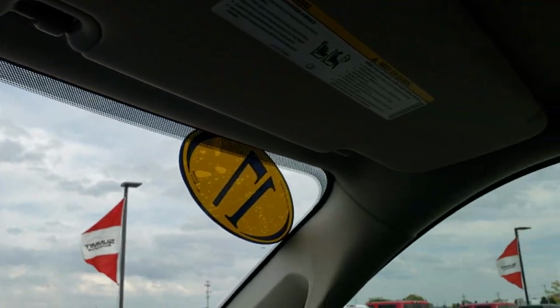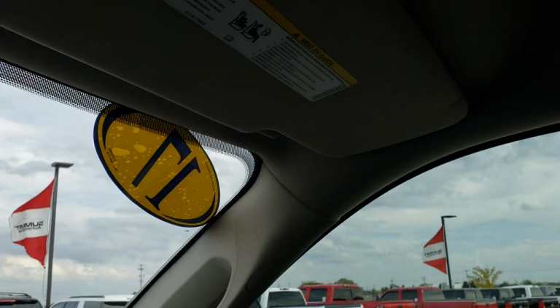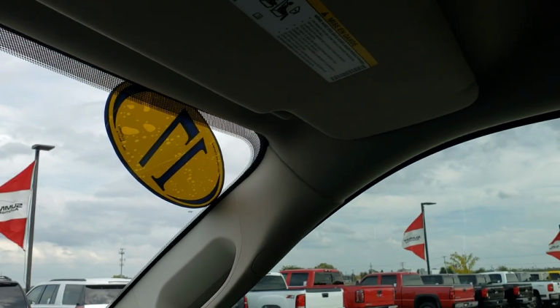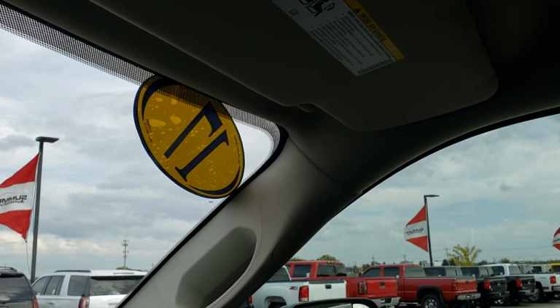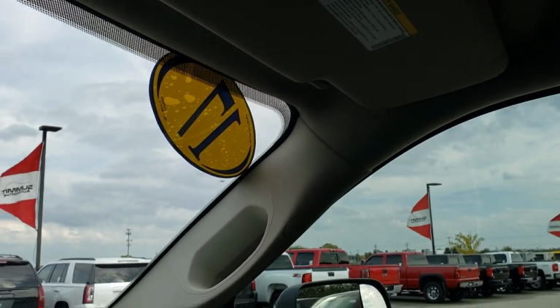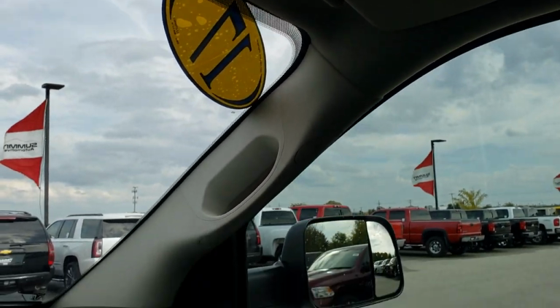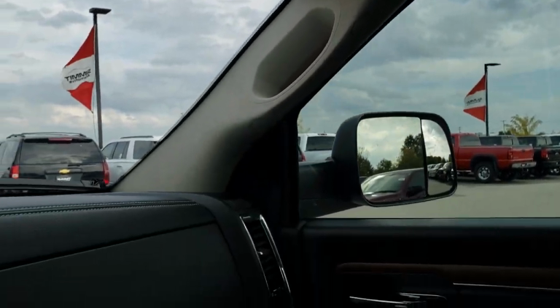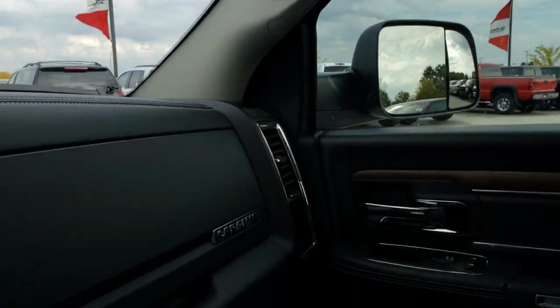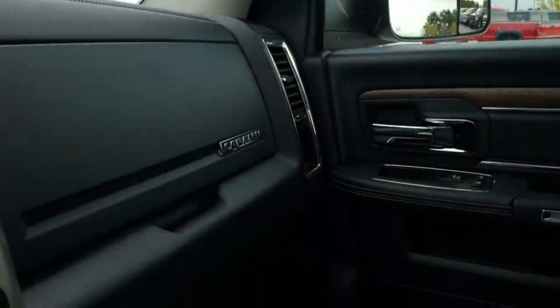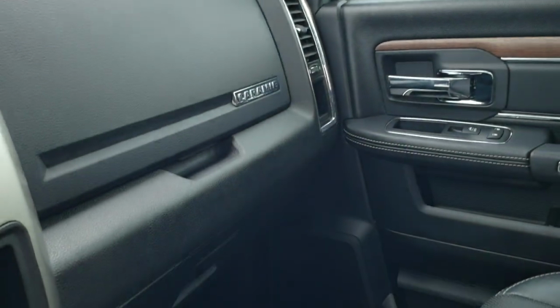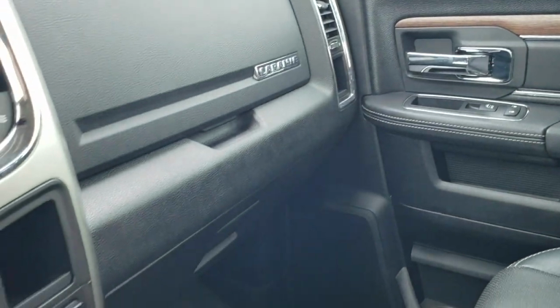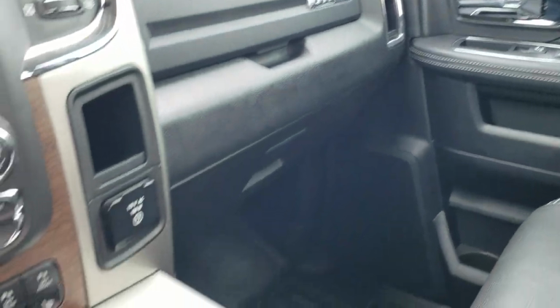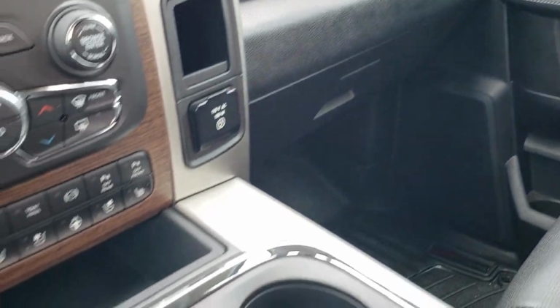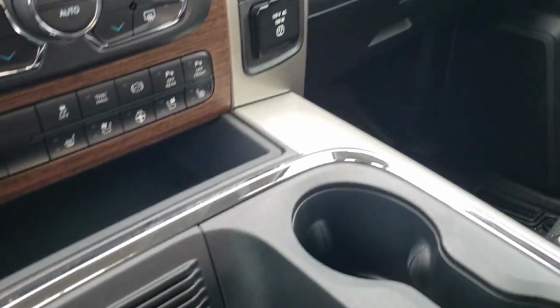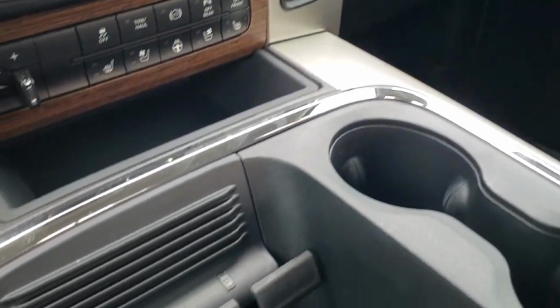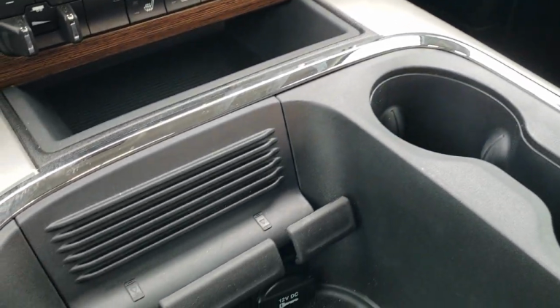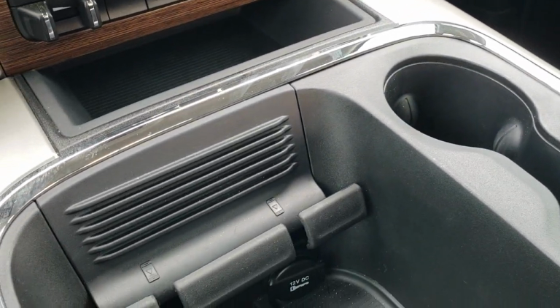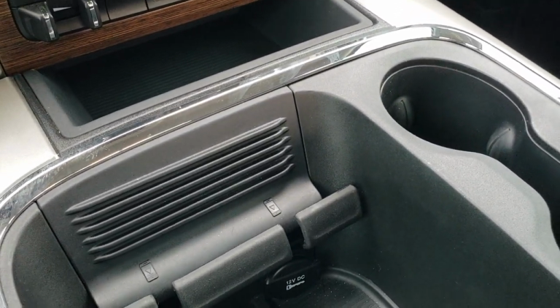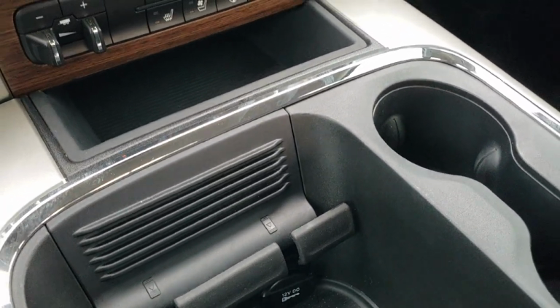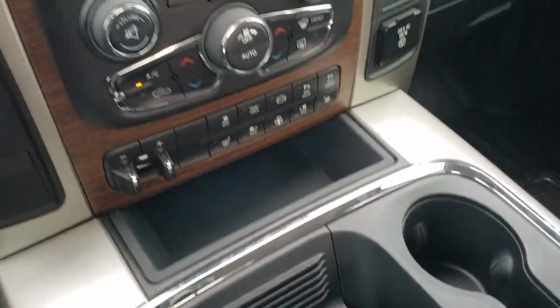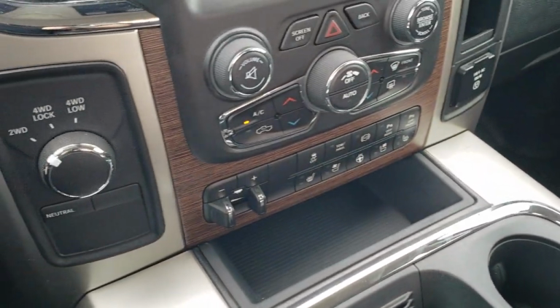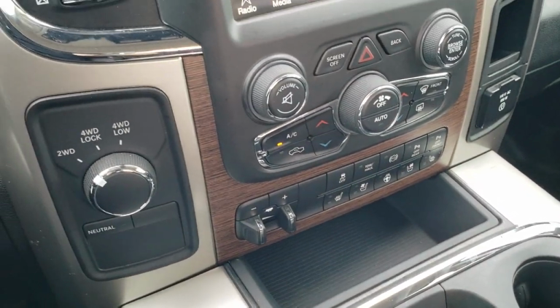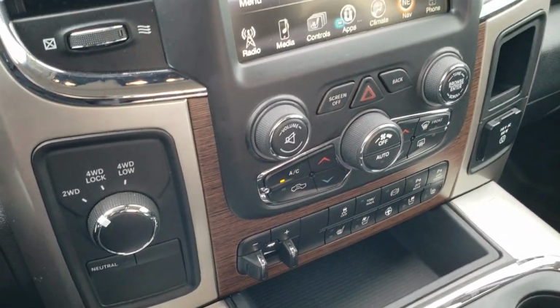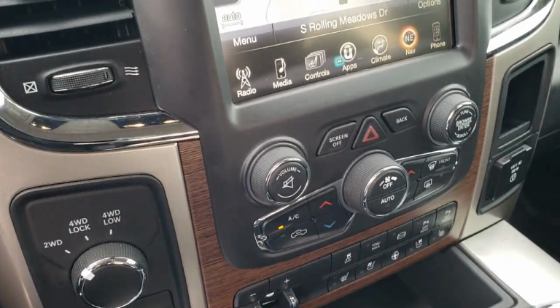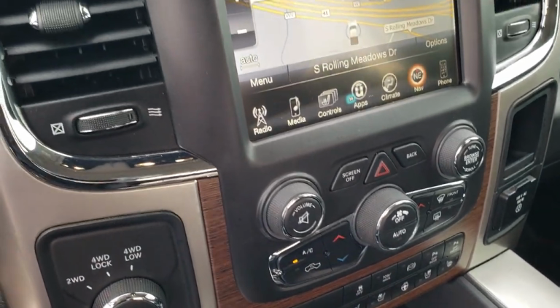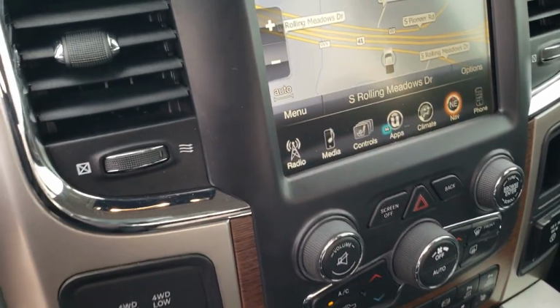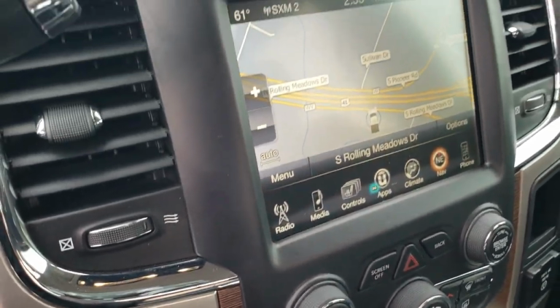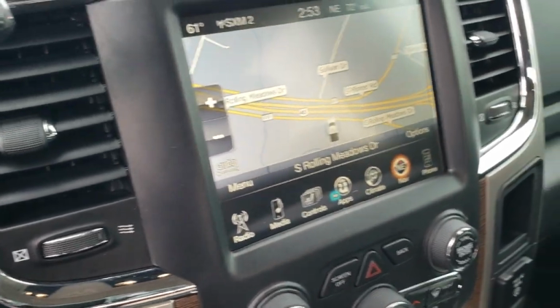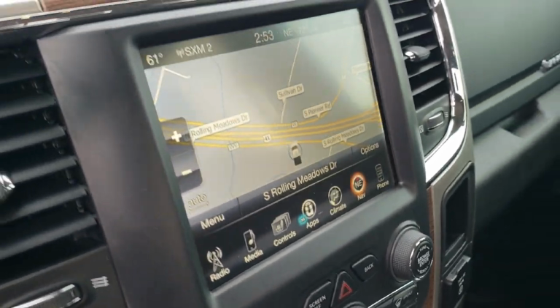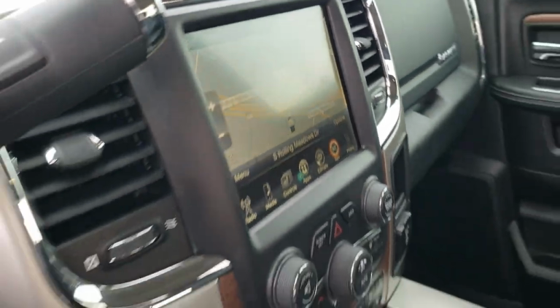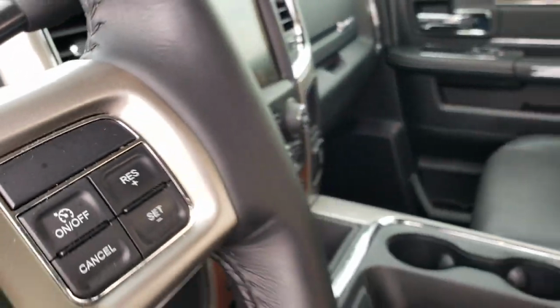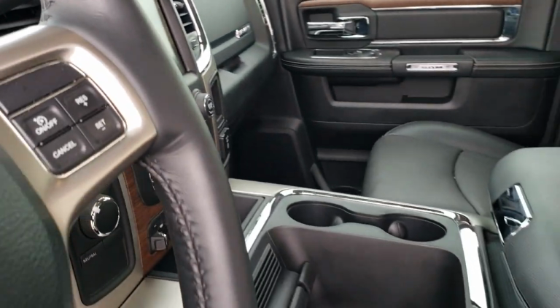And the HomeLink buttons right there. You also get the 911 and assist buttons in the mirror — those are always active with the vehicle. You get your dual glove box right here and a cell phone holder right there. Turn-dial four-wheel drive. We'll take a quick look at the back seats and then check out under the hood.